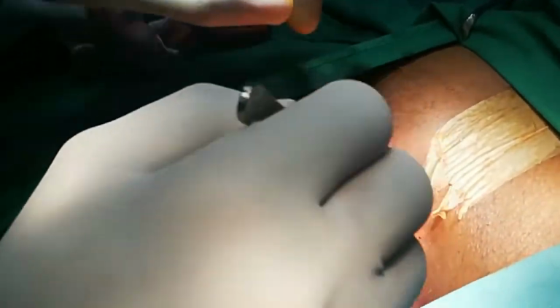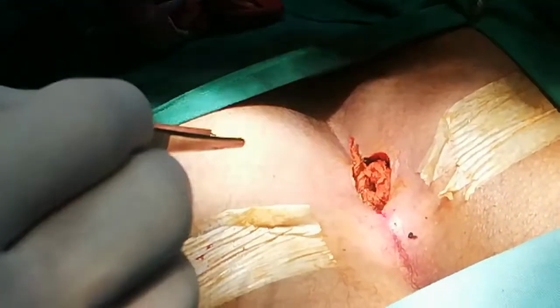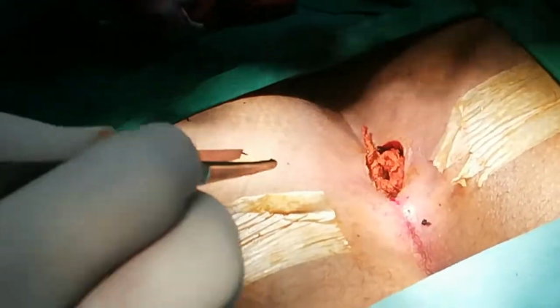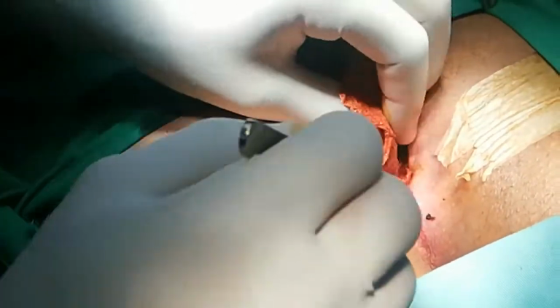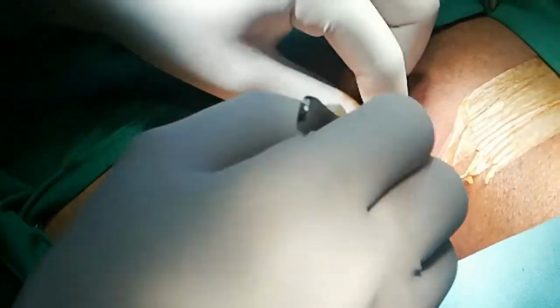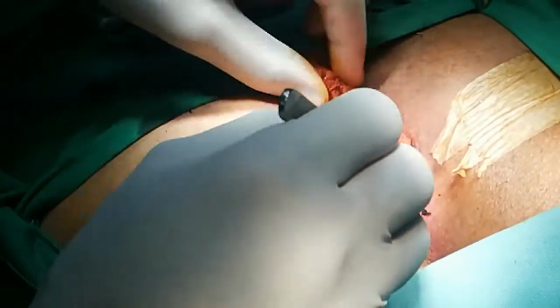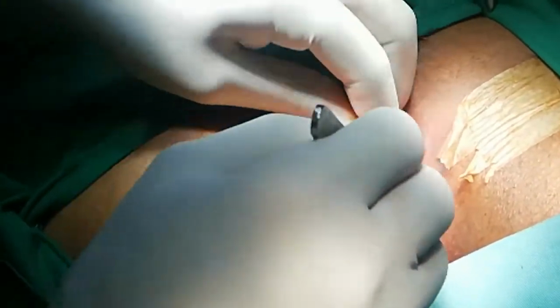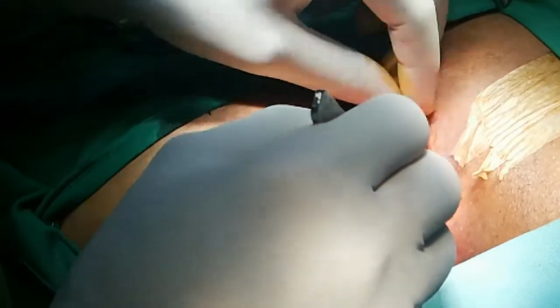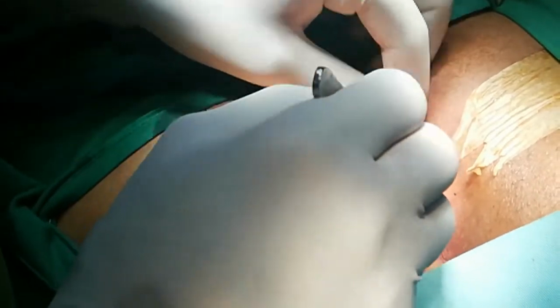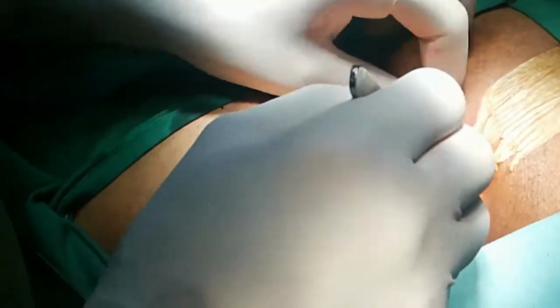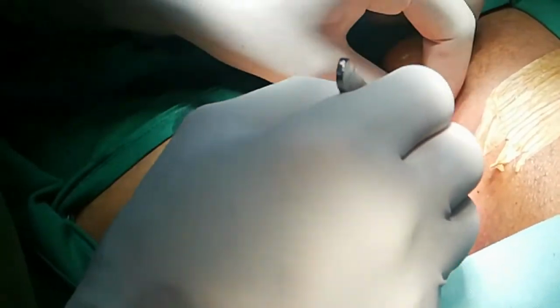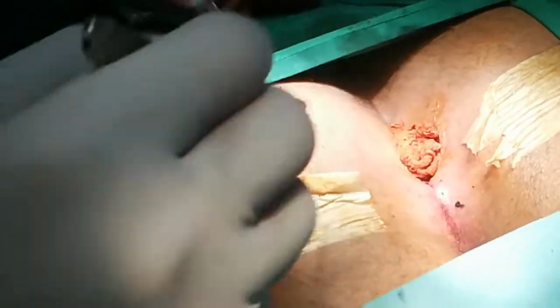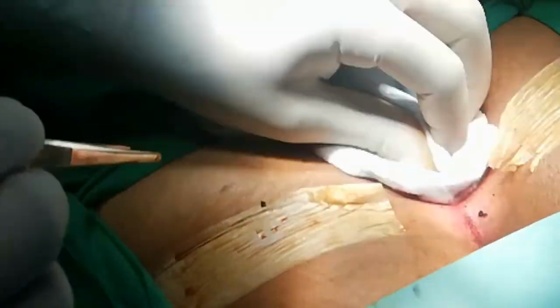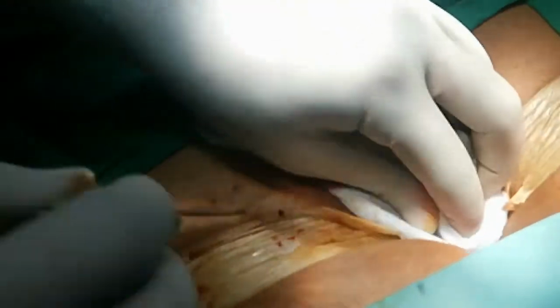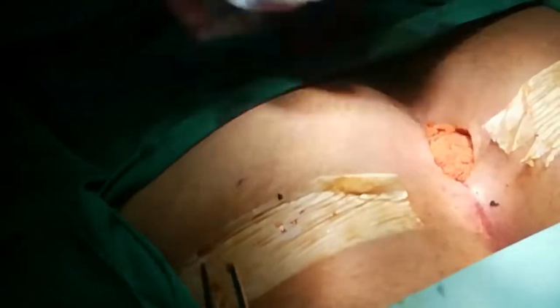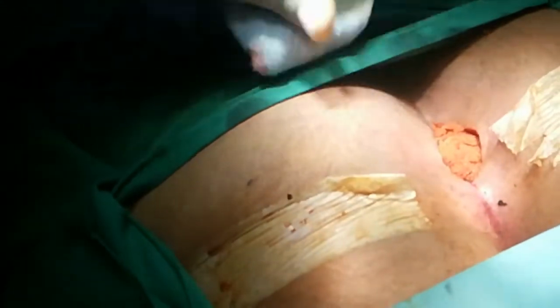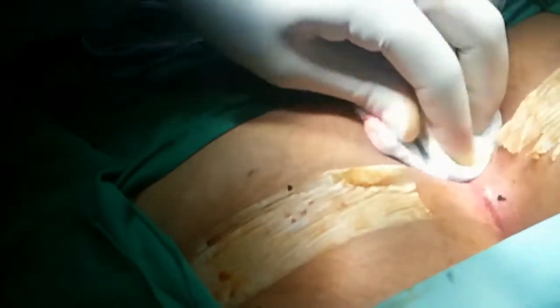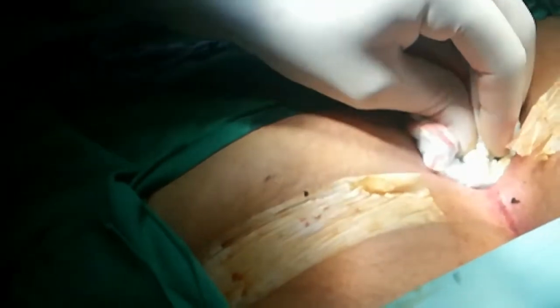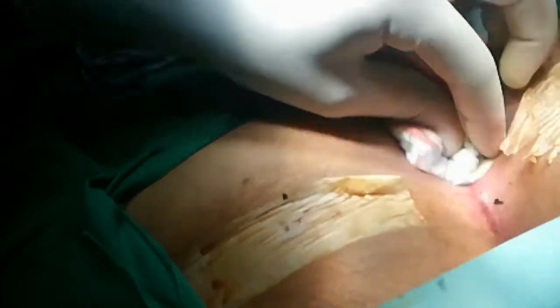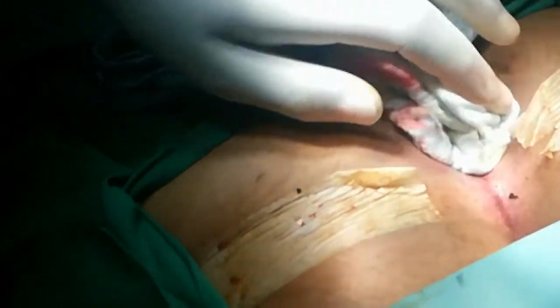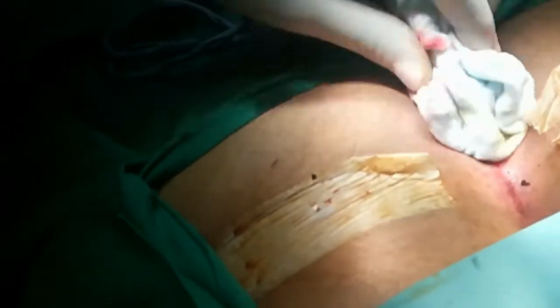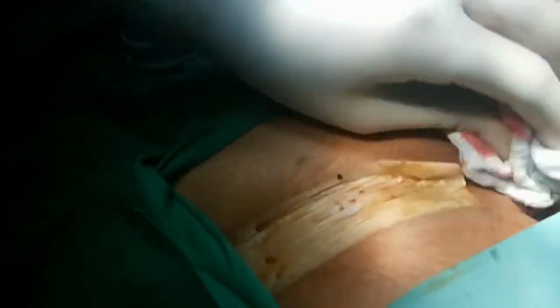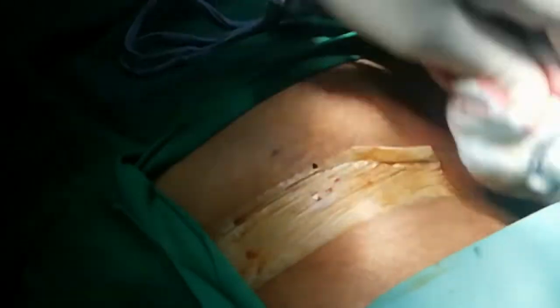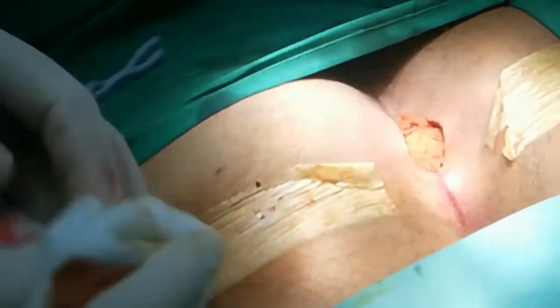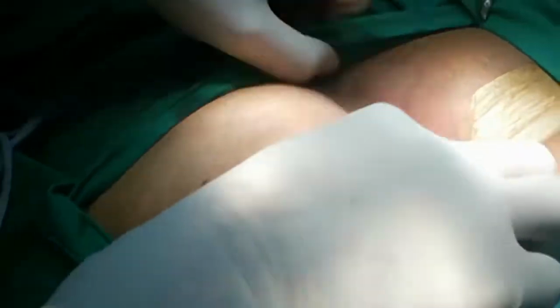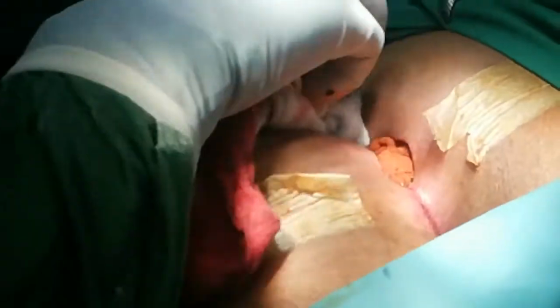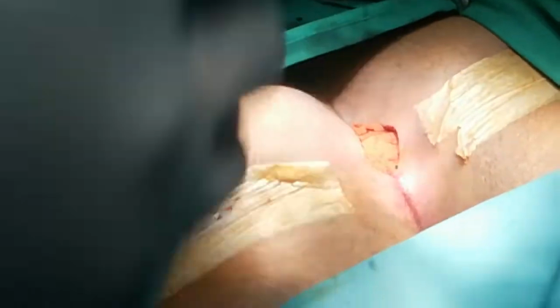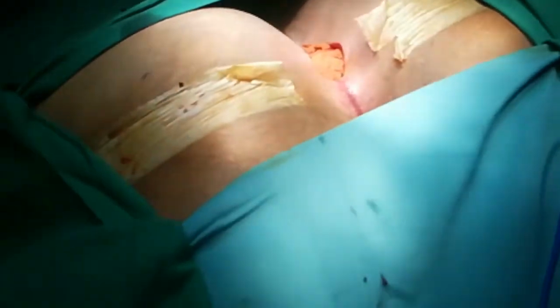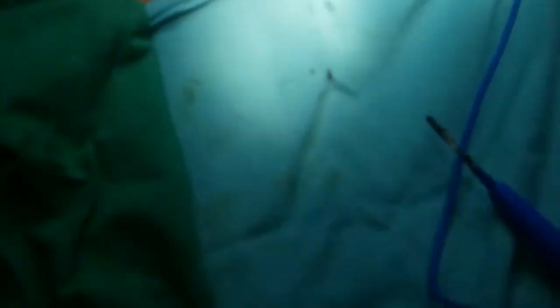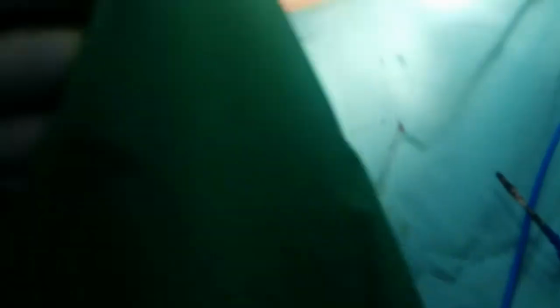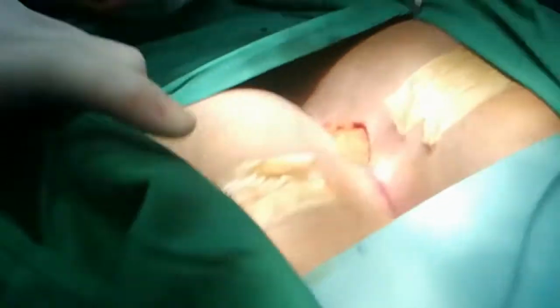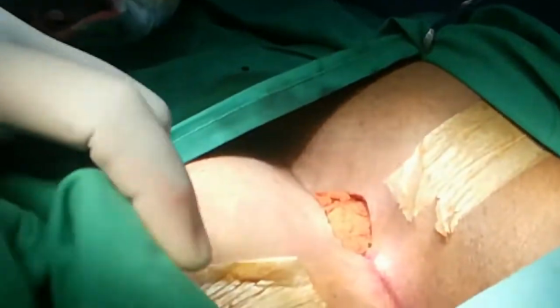A simple pilonidal sinus called a pilonidal dimple, which is detected by chance, does not require treatment. Treatment is only required if it is discharging, infected, or is refractory to medical treatment.